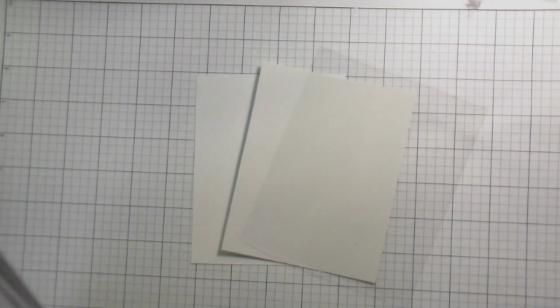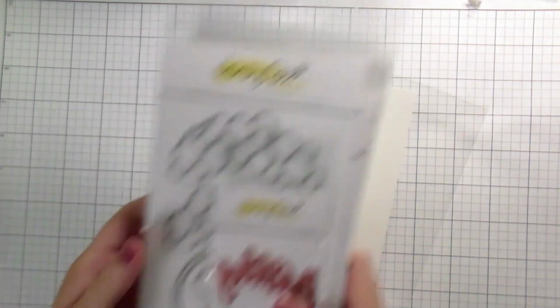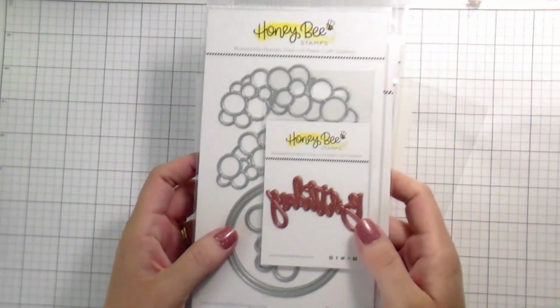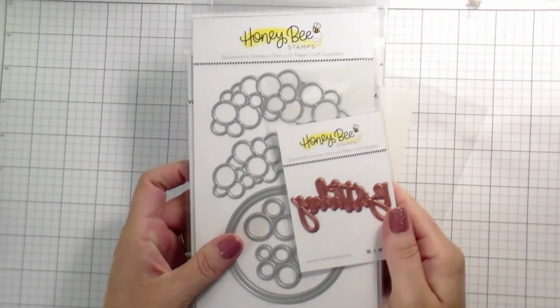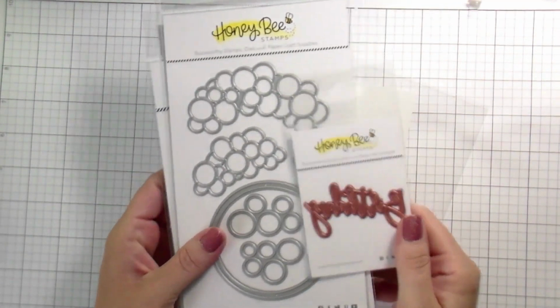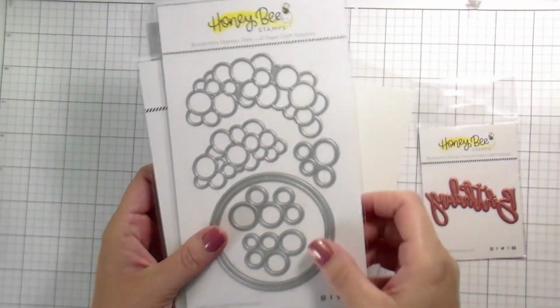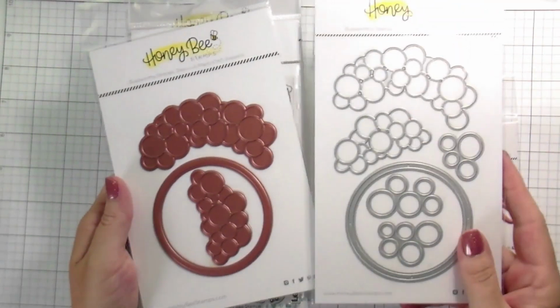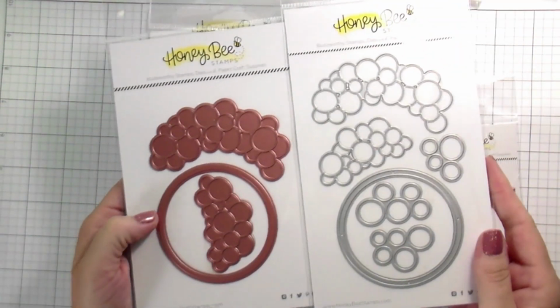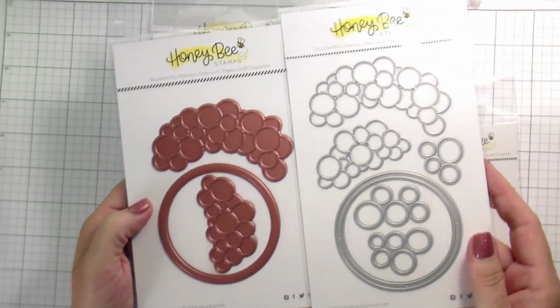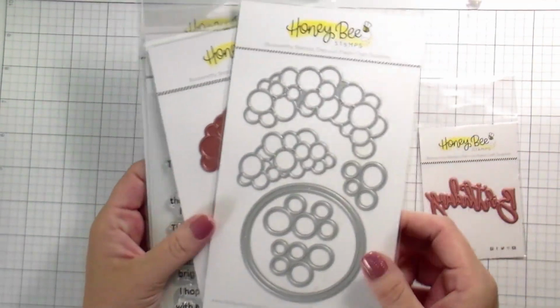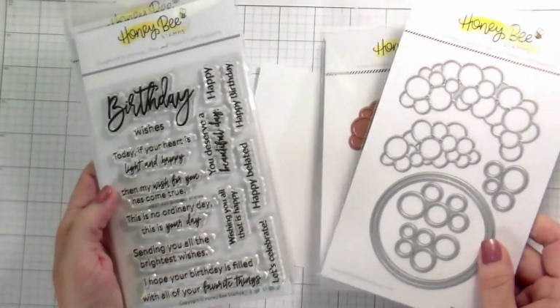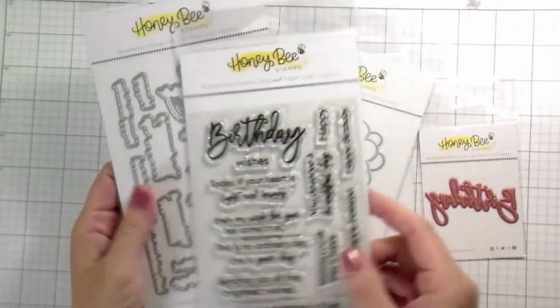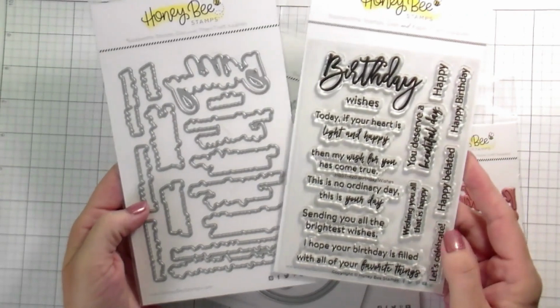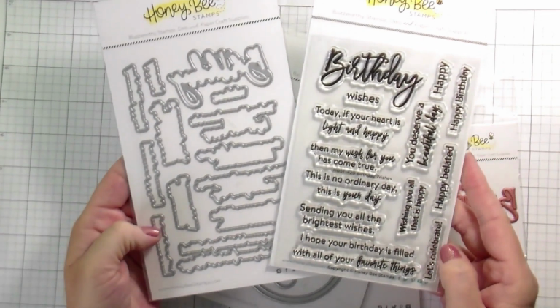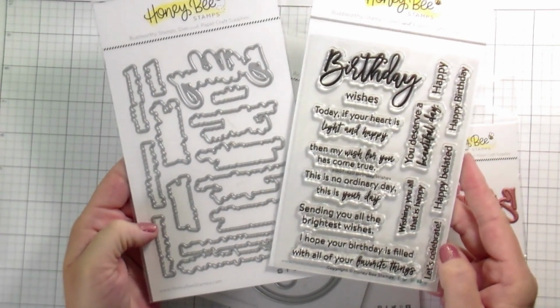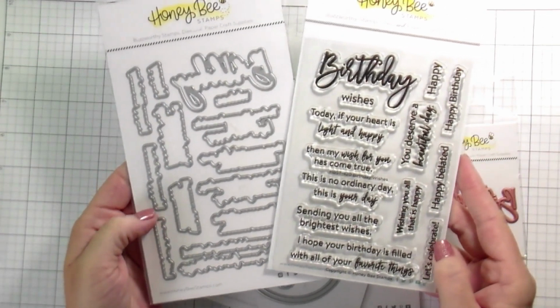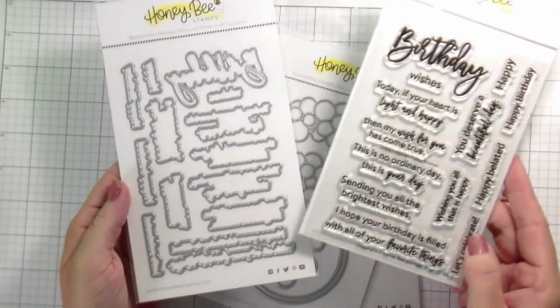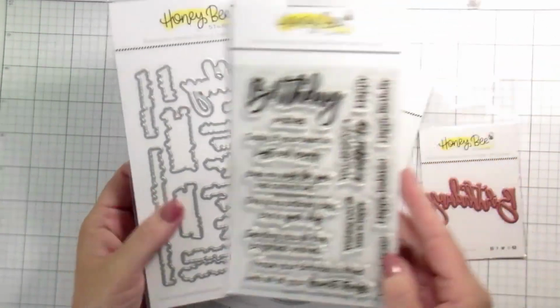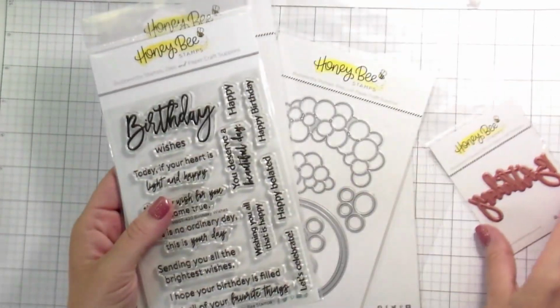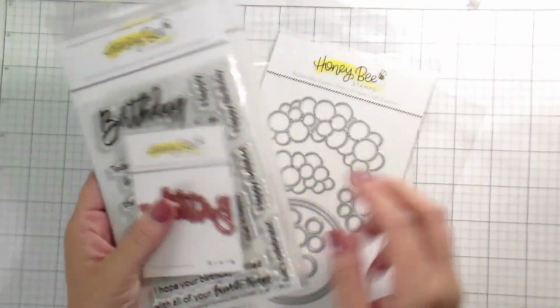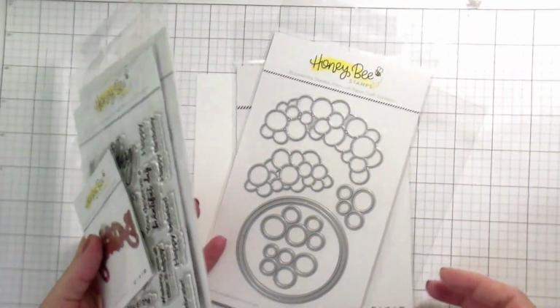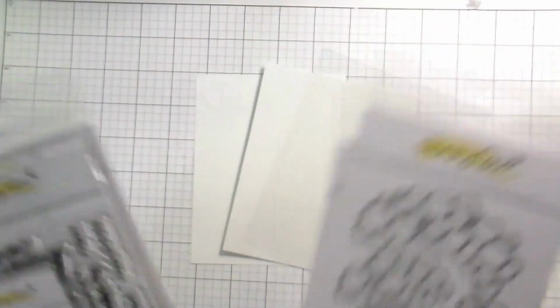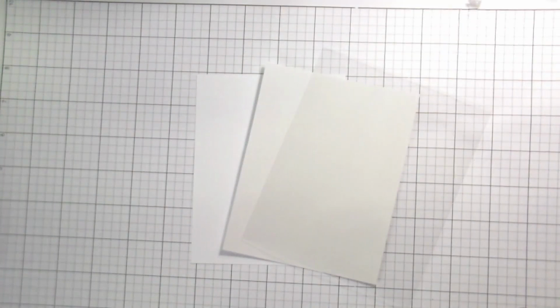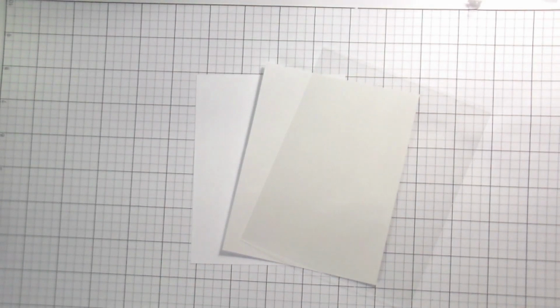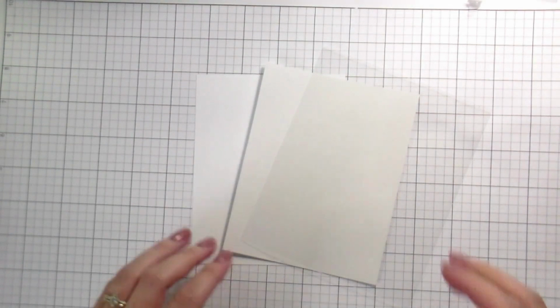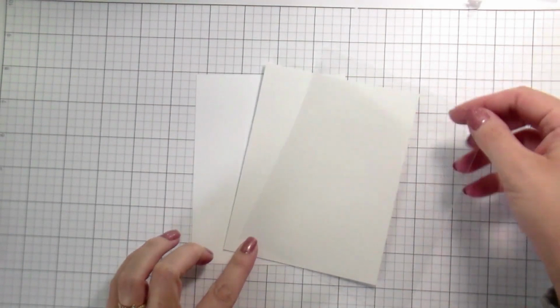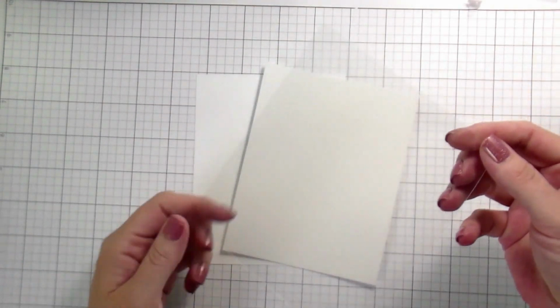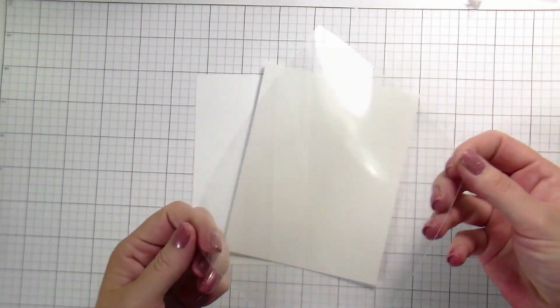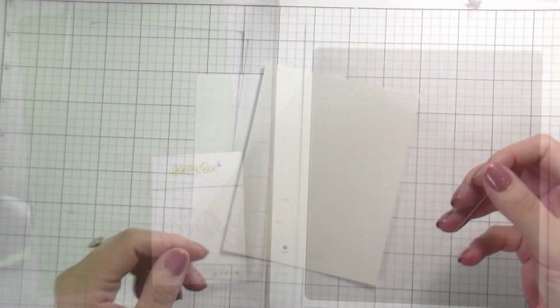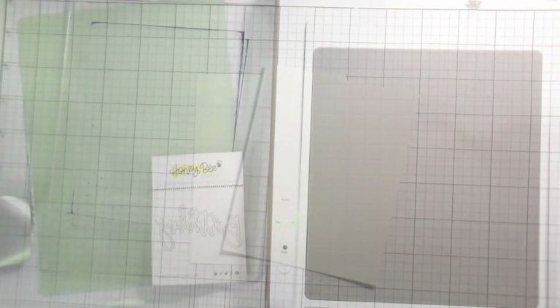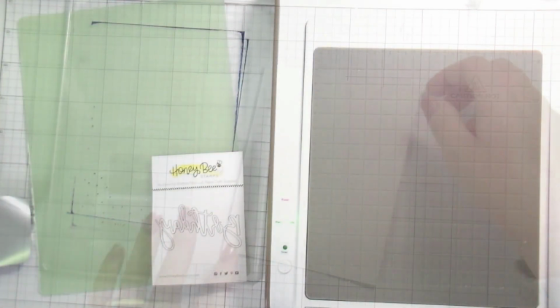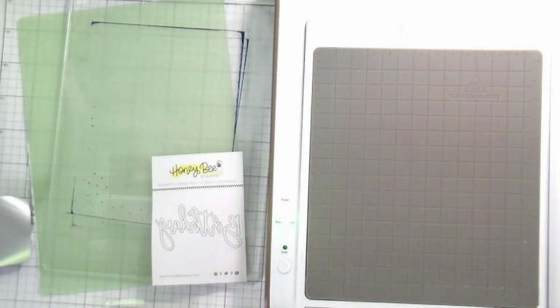Hi guys, it's Kelly here and I'm back with another video for Honeybee Stamps. Today I'm going to be using the Balloon Arch dies and the hot foil, the Birthday Wishes dies and stamps, and then there's a hot foil birthday. We're going to be making a shaker card today.